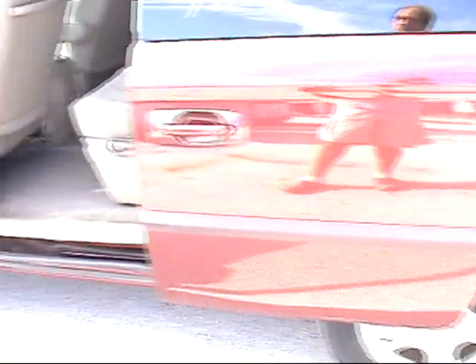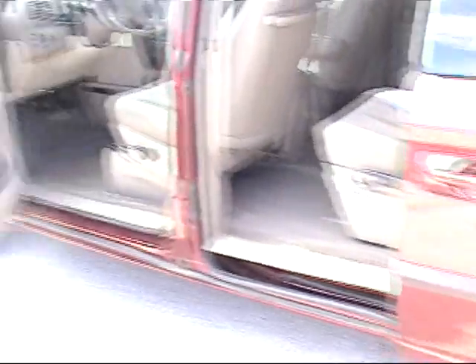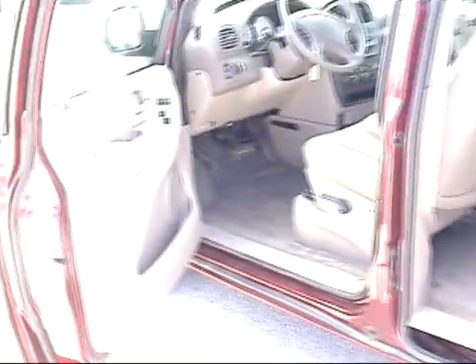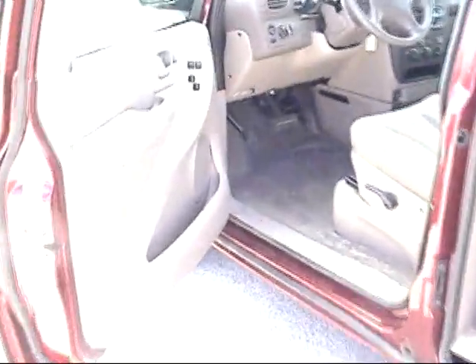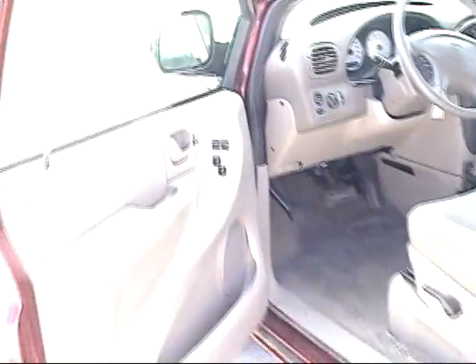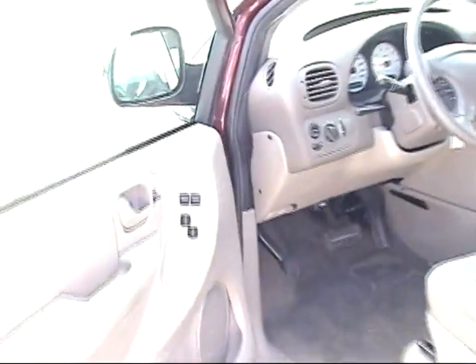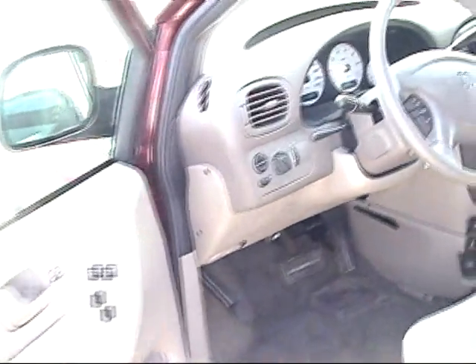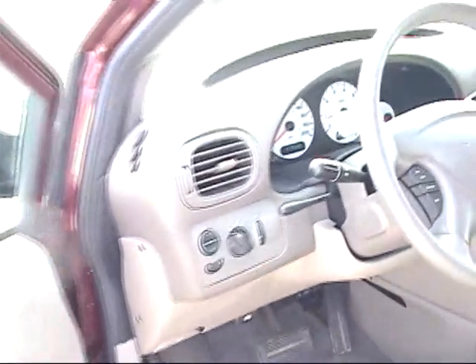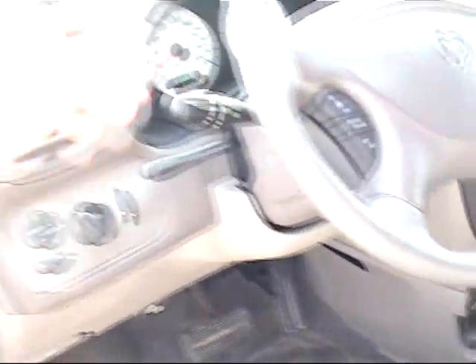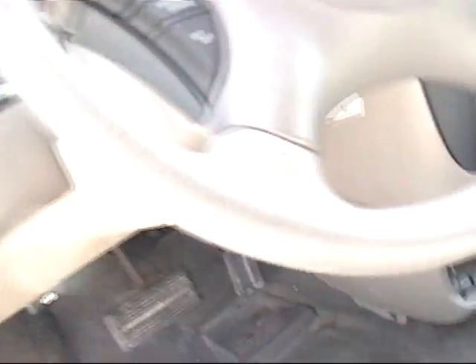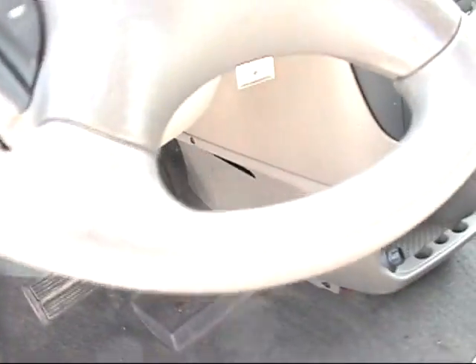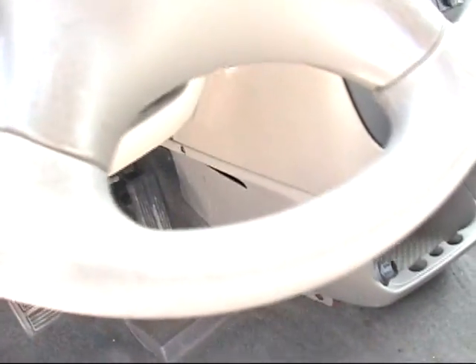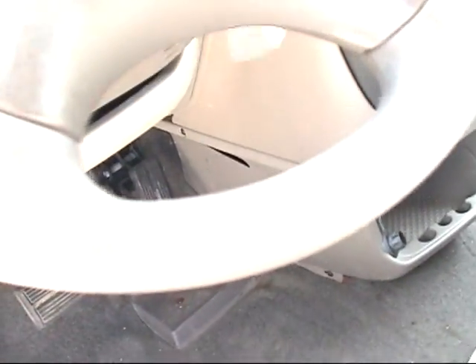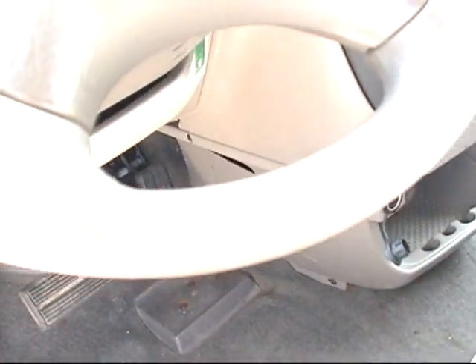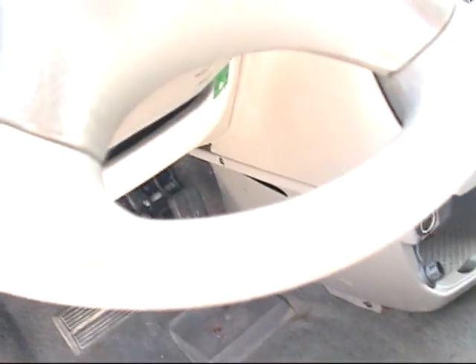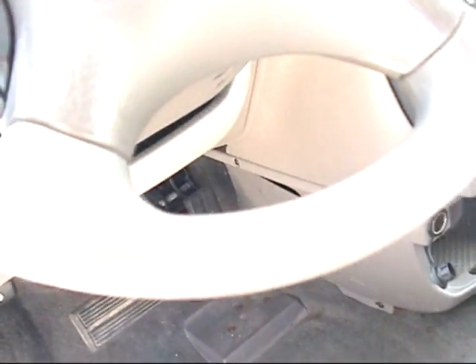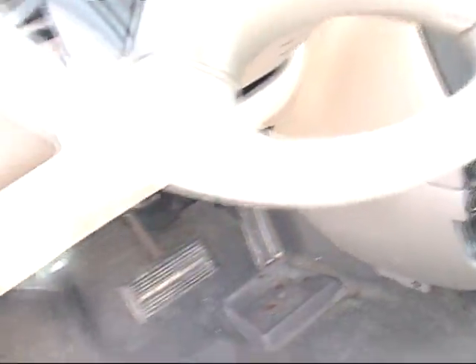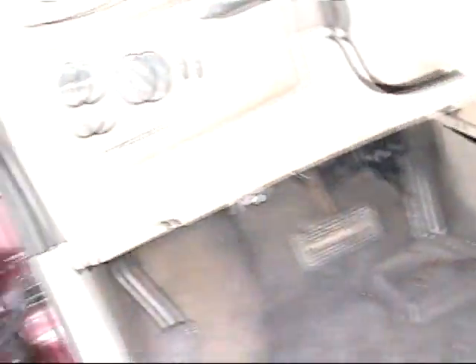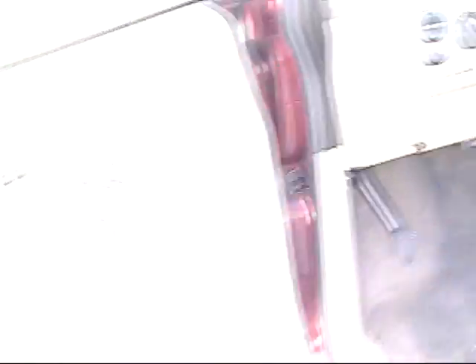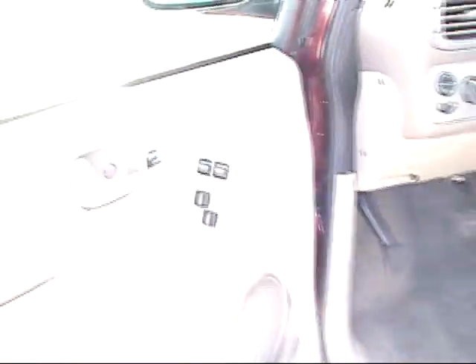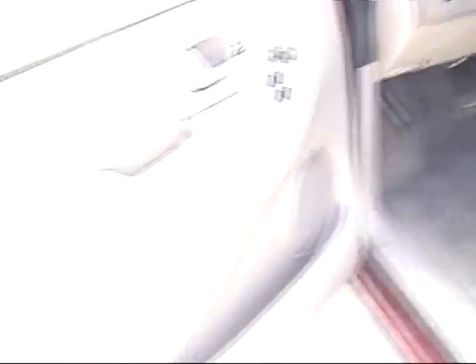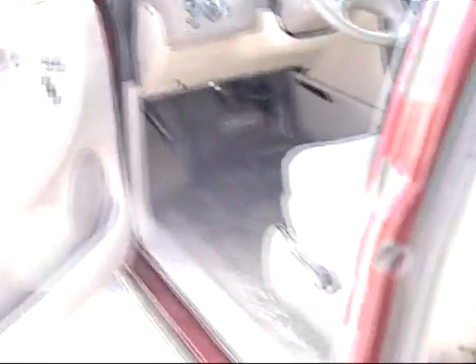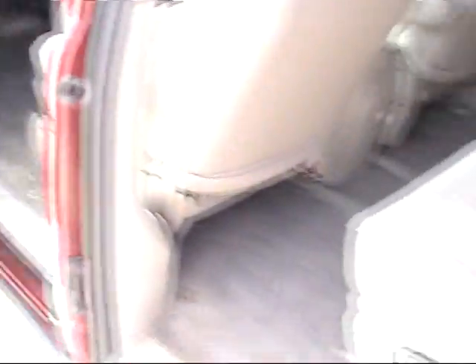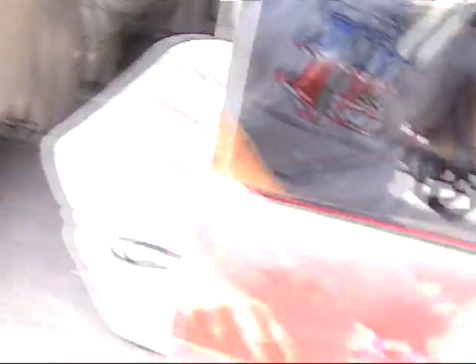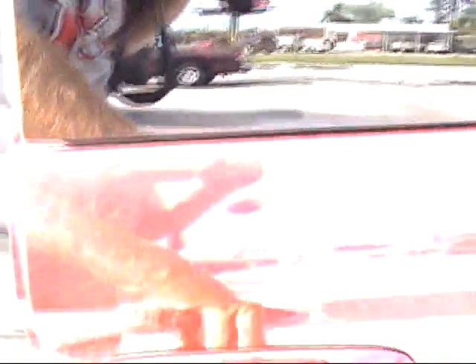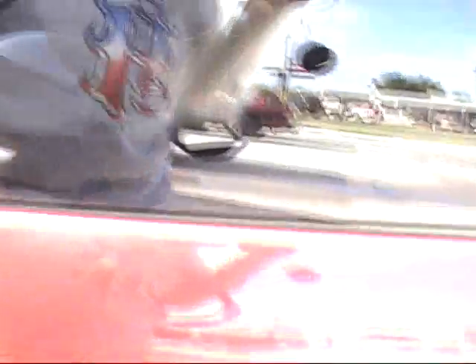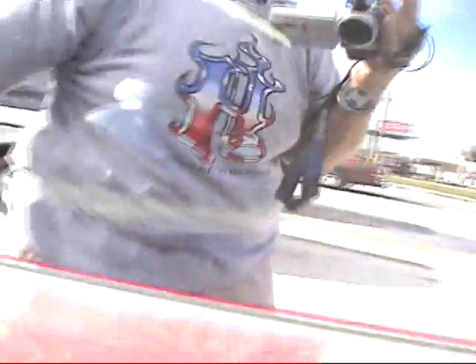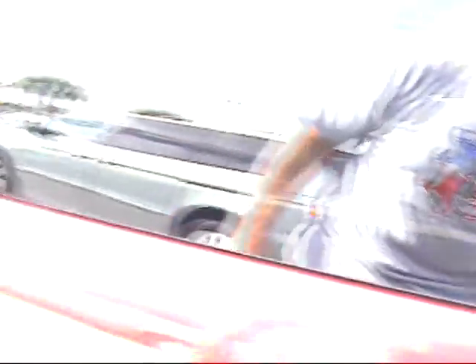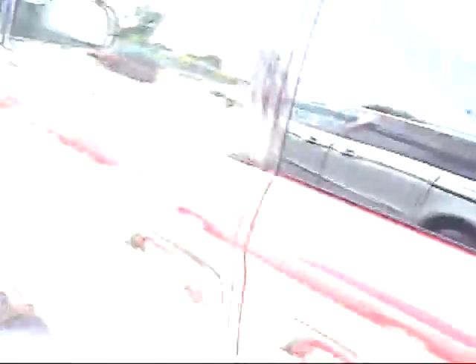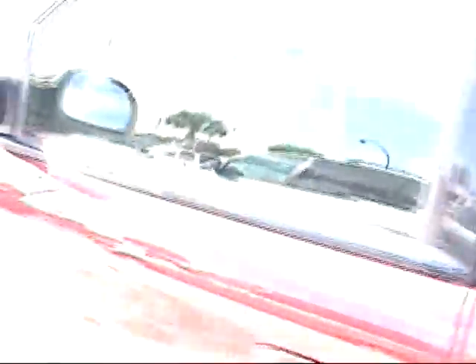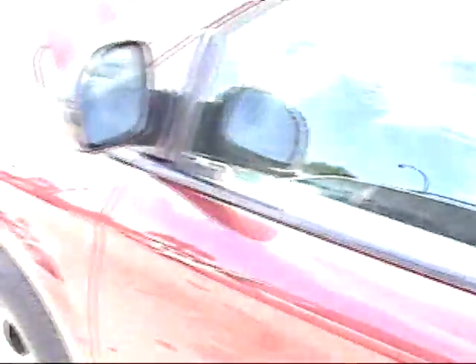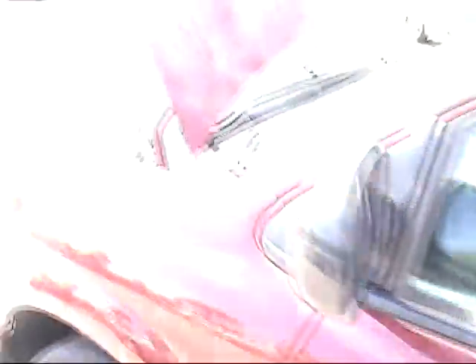My name is Bruce. I will finance you and your family in this vehicle today, tomorrow, this week. Low money down, low monthly payments. This car is nice.